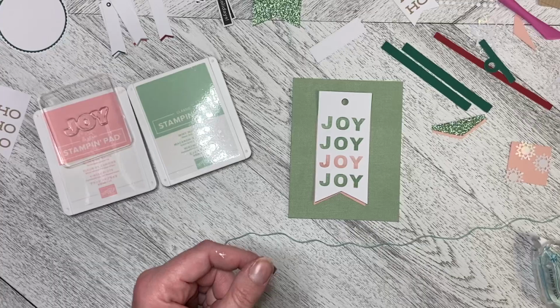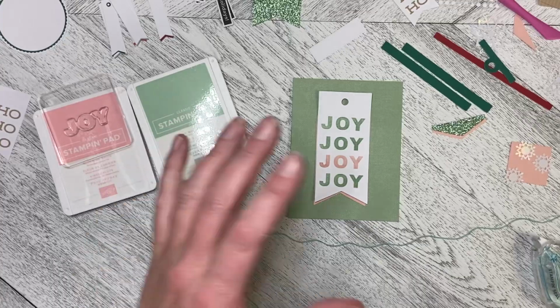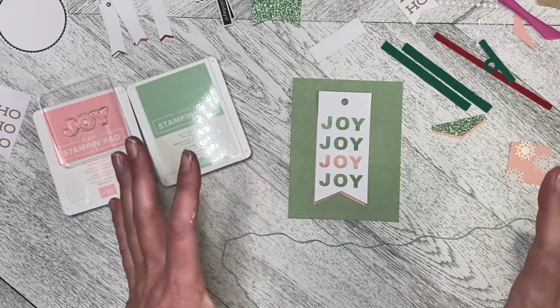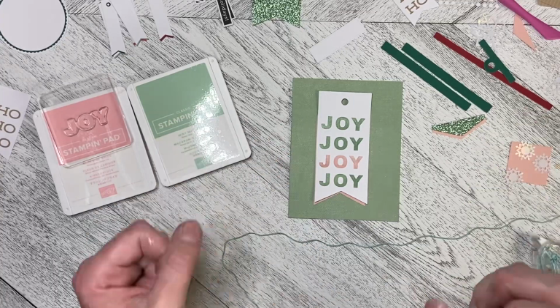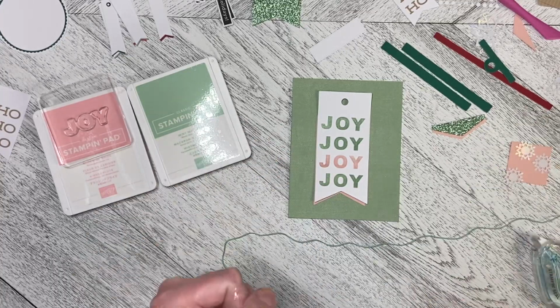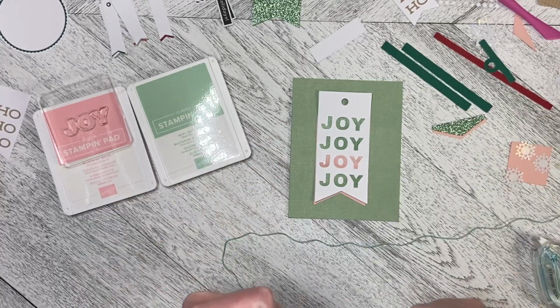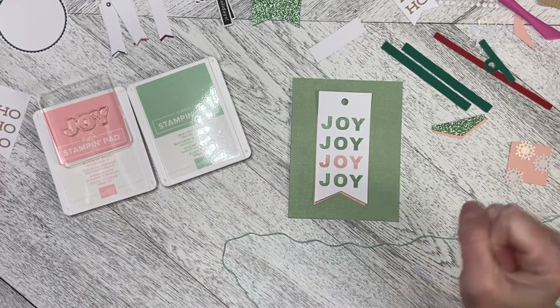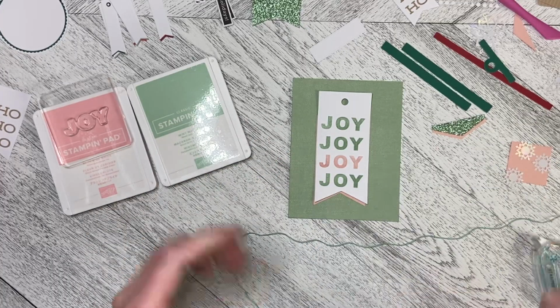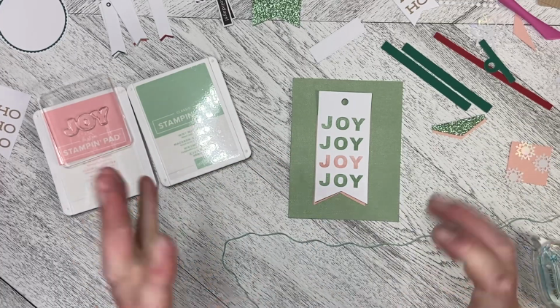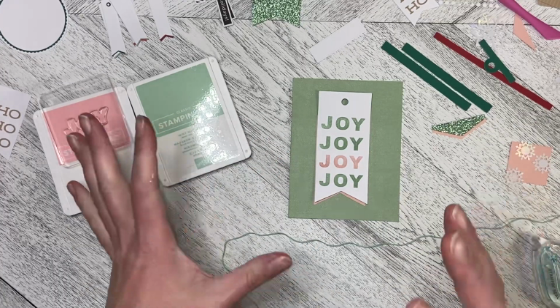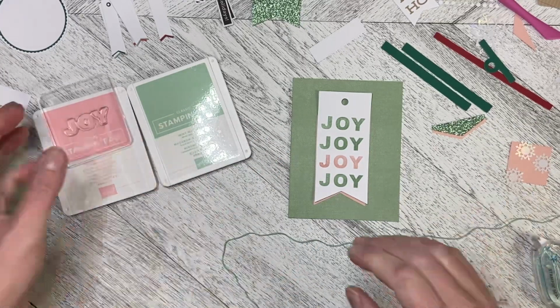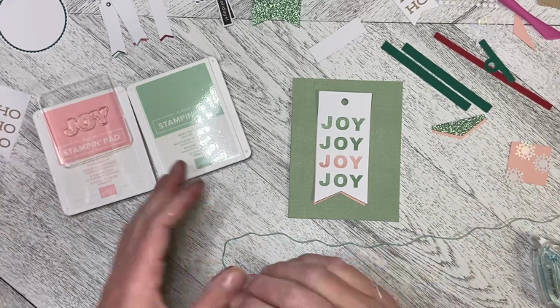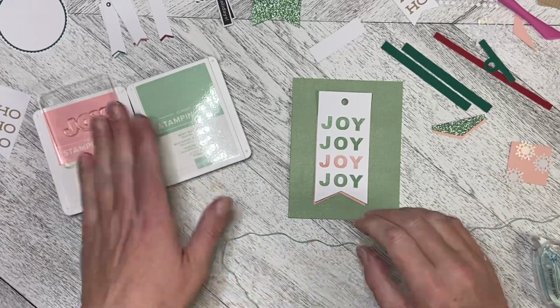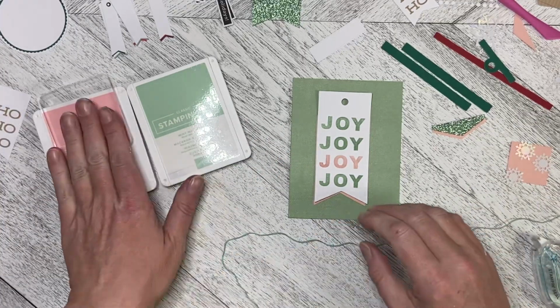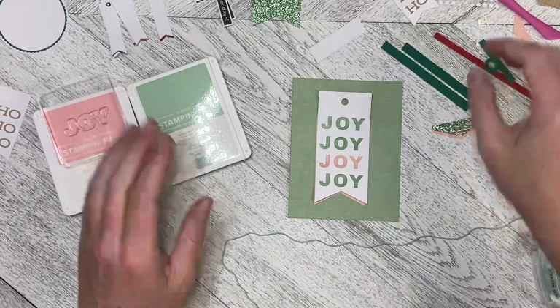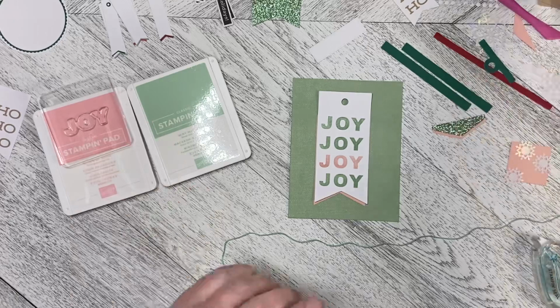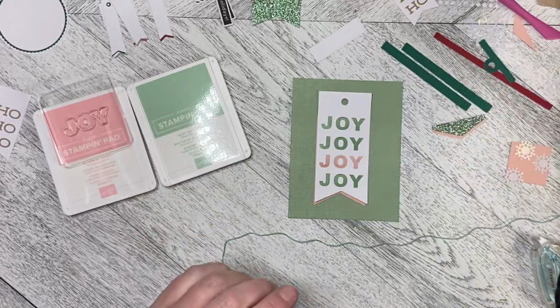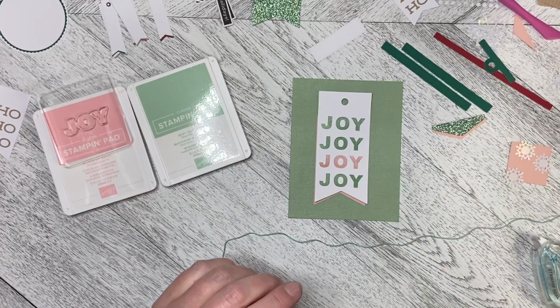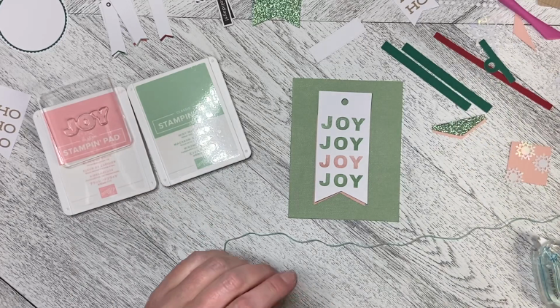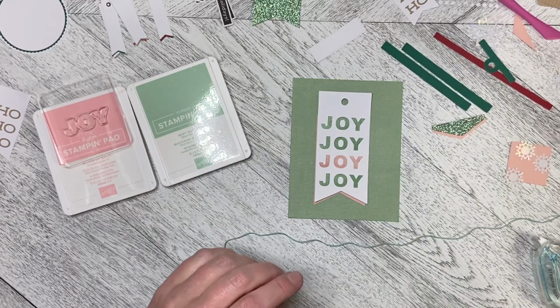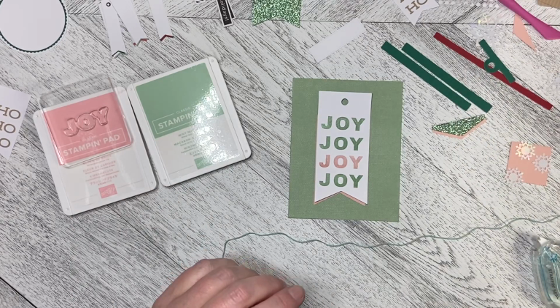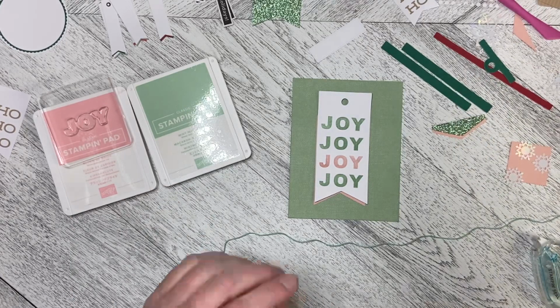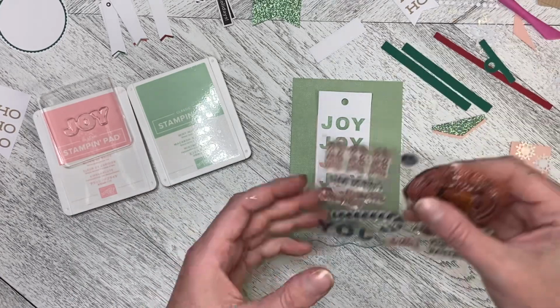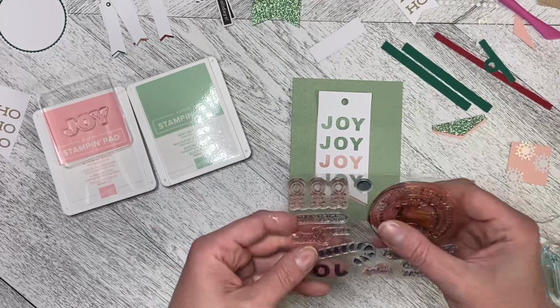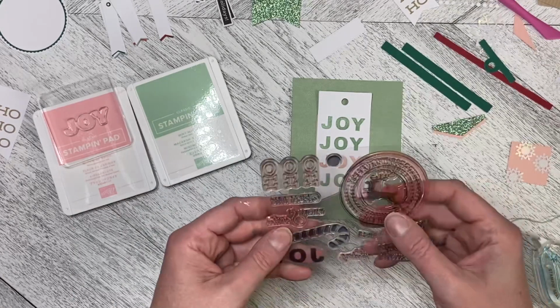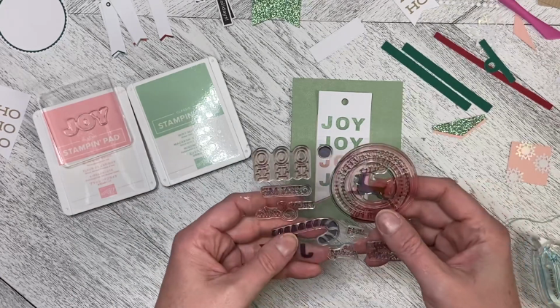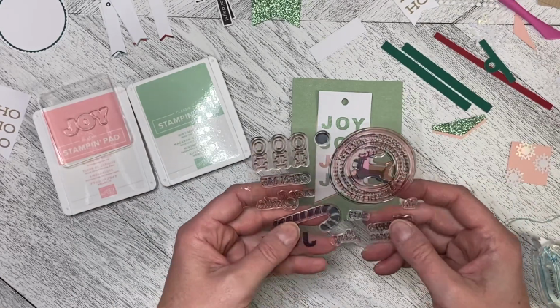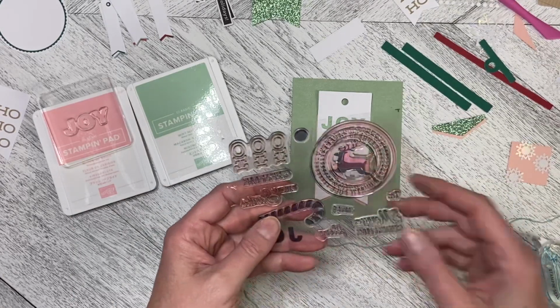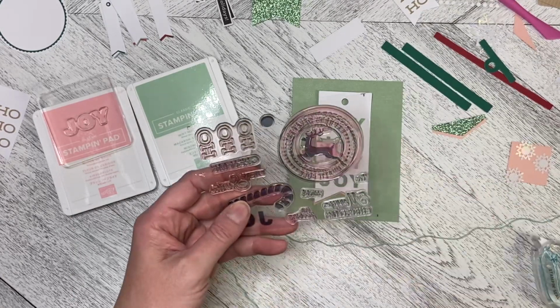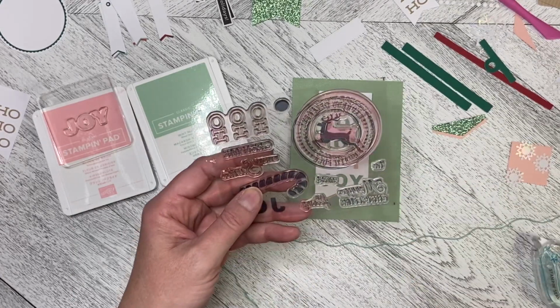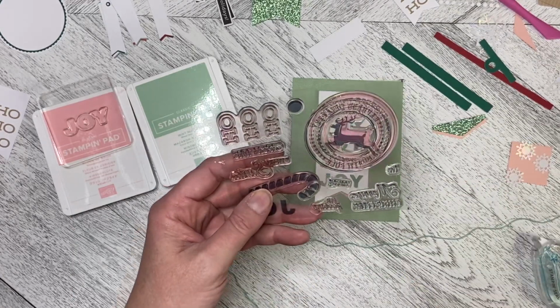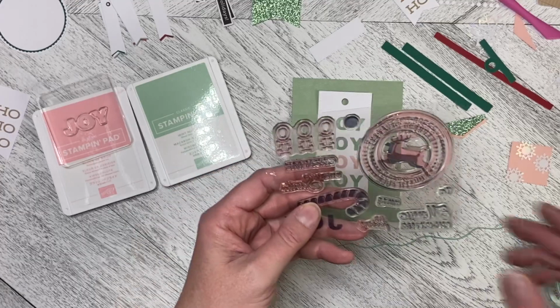Welcome back to Wireman's Whimsy. This is the first alternate card using elements from the December 2022 Paper Pumpkin Kit called From the North Pole.